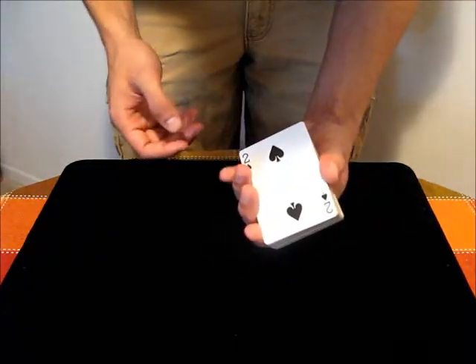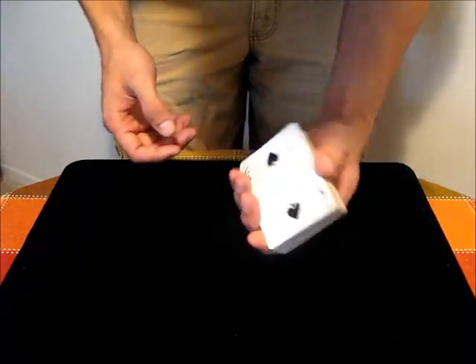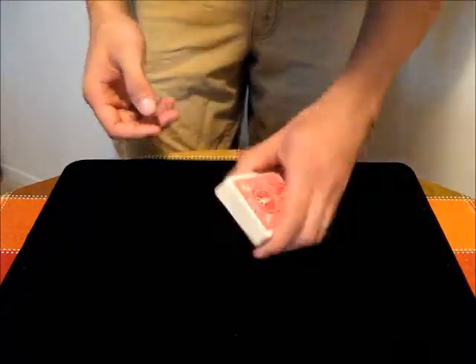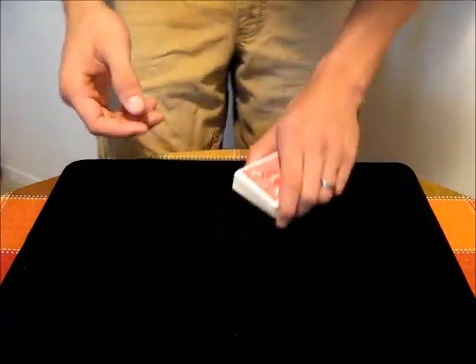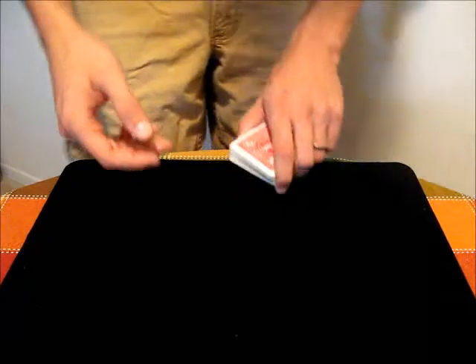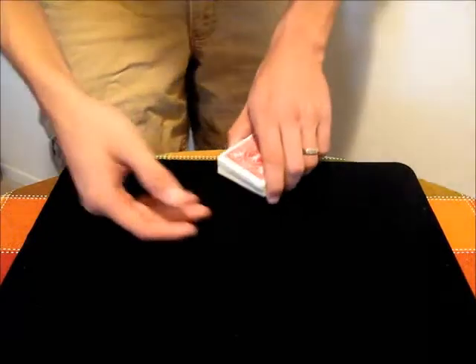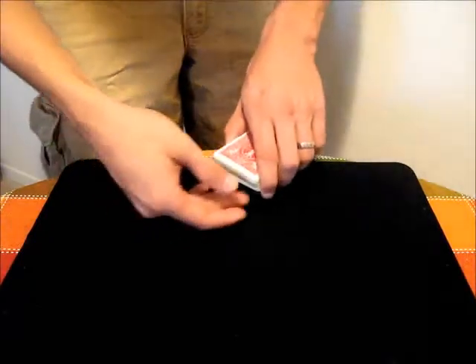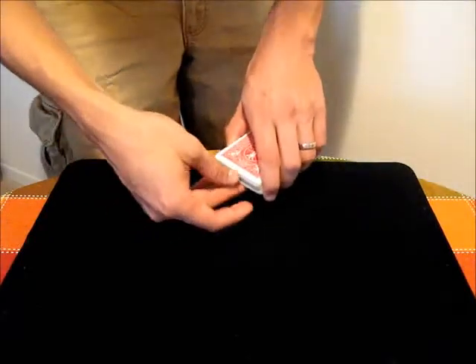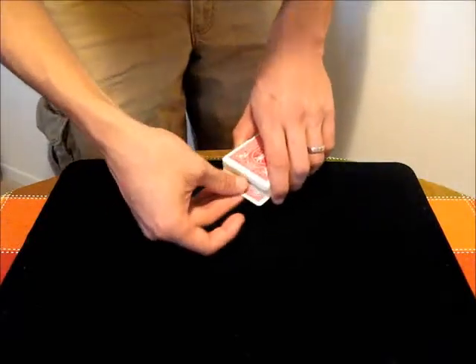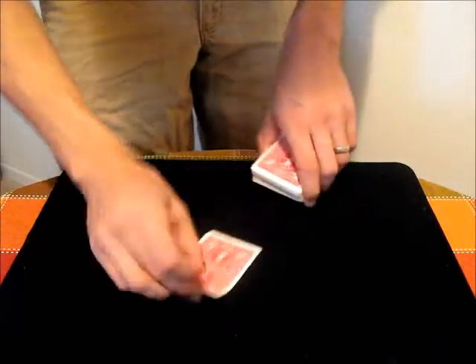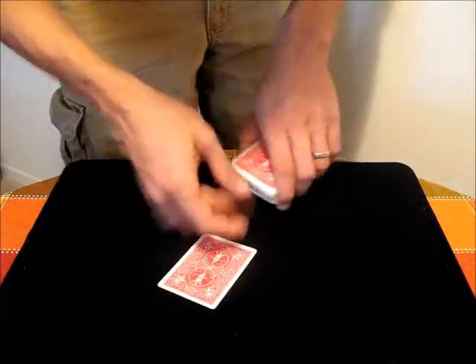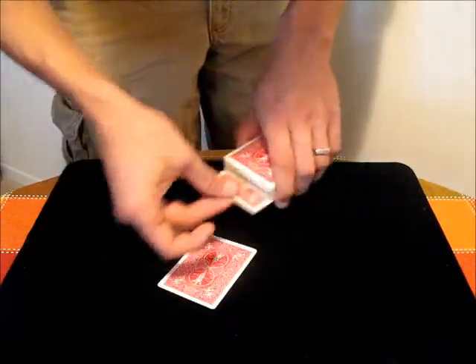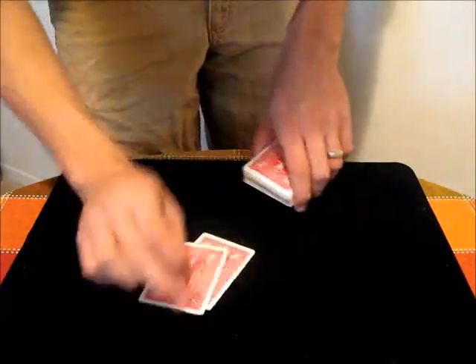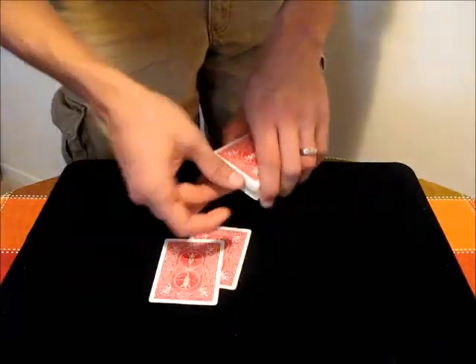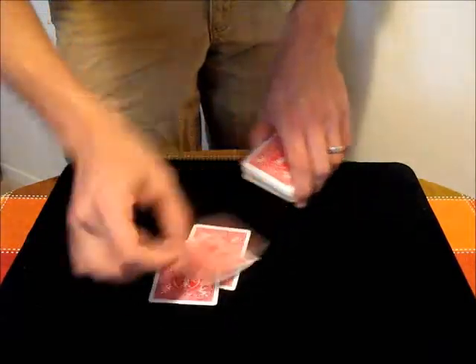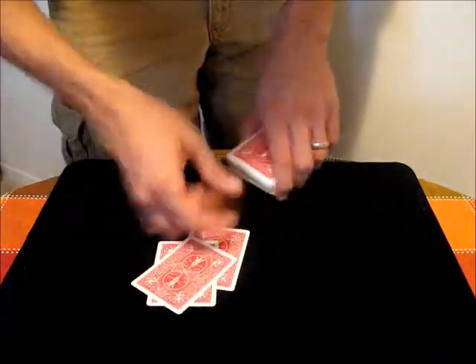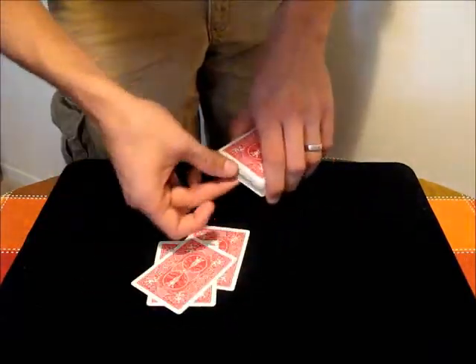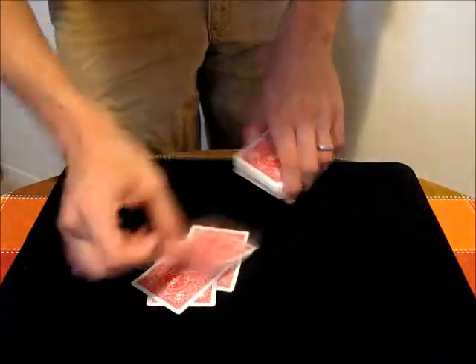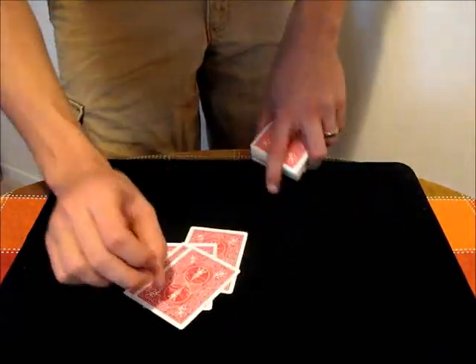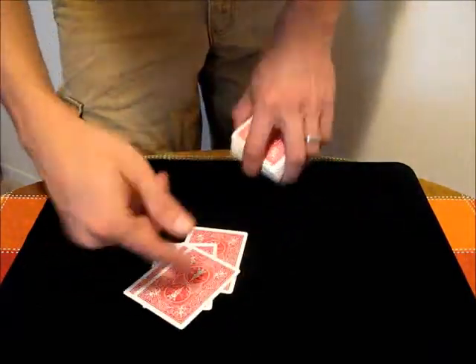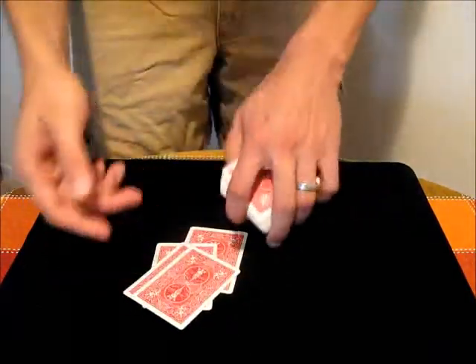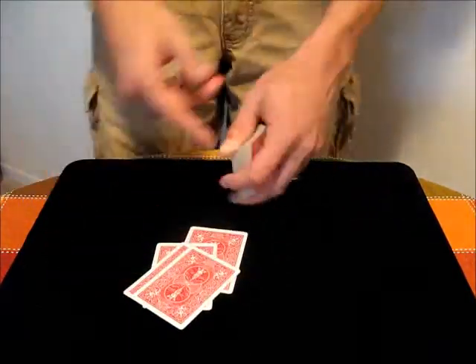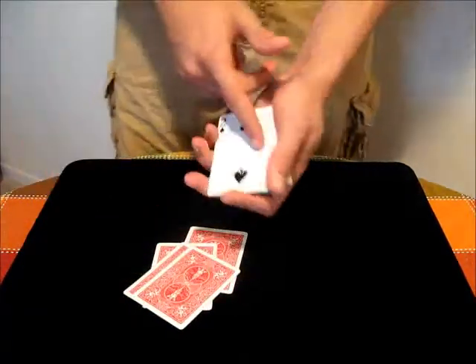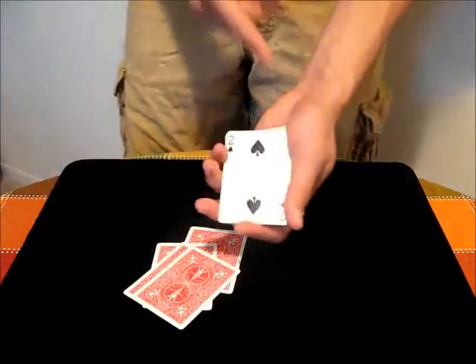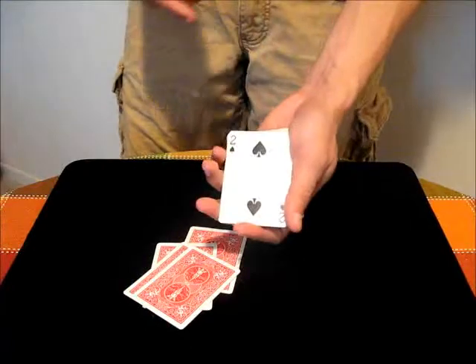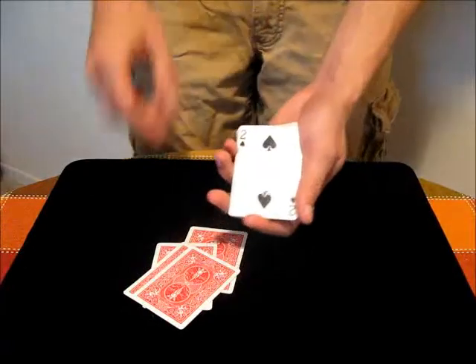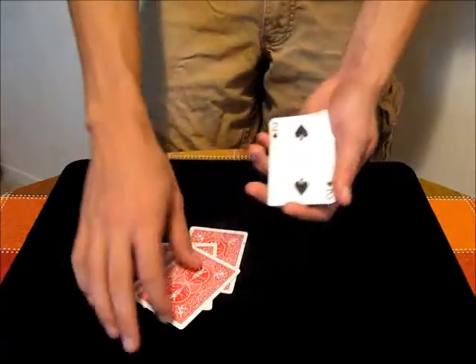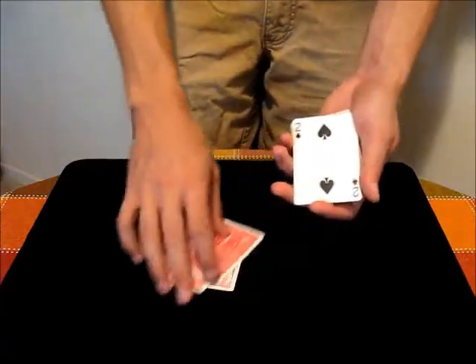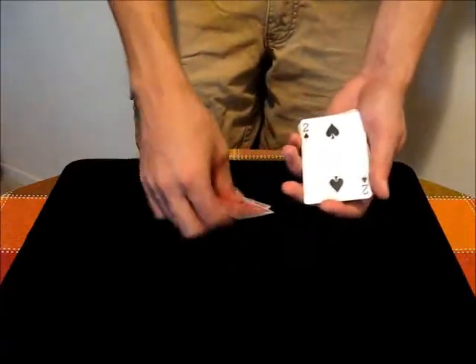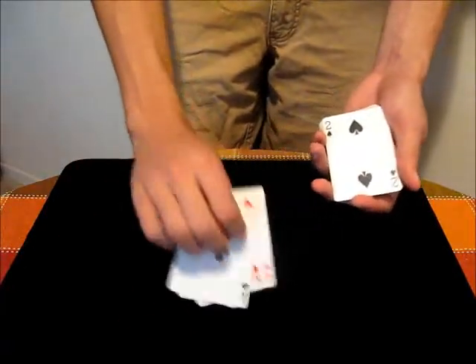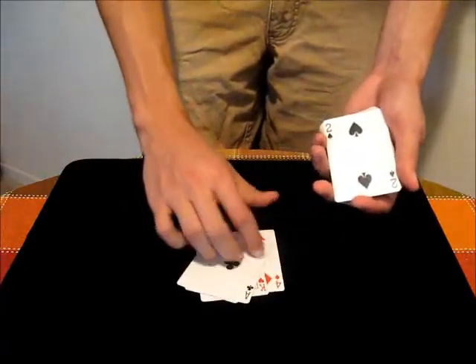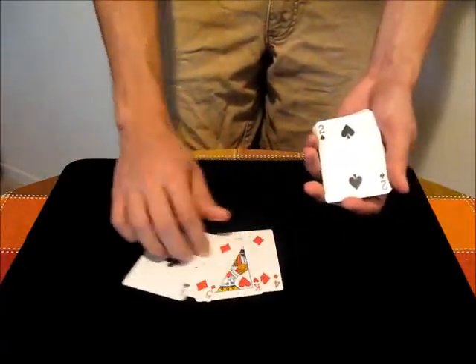We start with the two of spades on the bottom of the deck, and then we can just deal cards onto the table, any number, stop, and then I can show you the bottom card is still the two of spades.